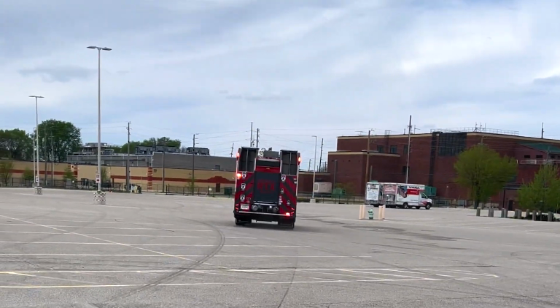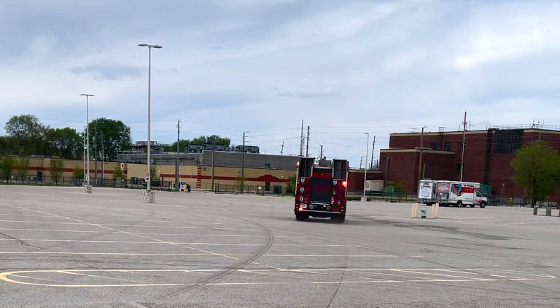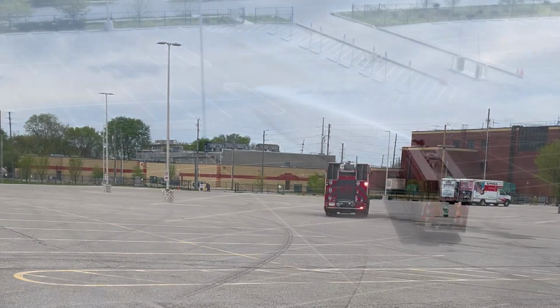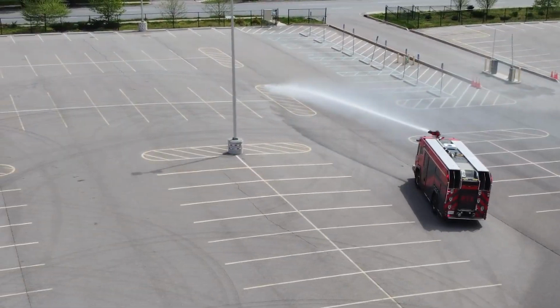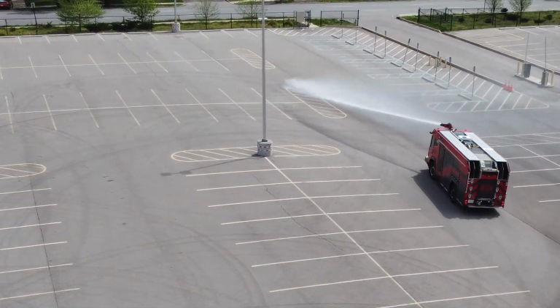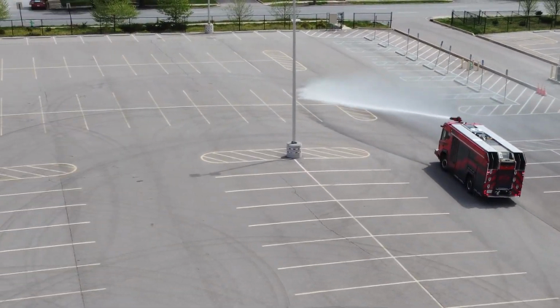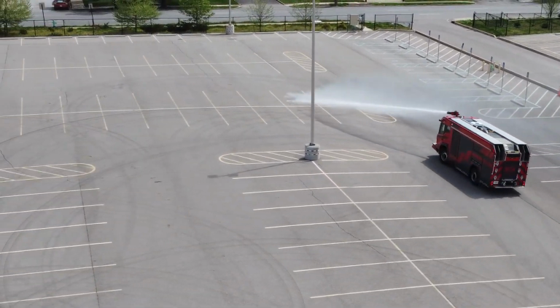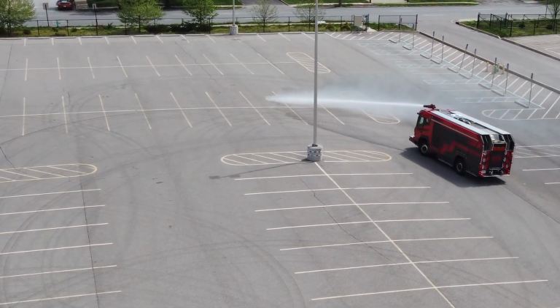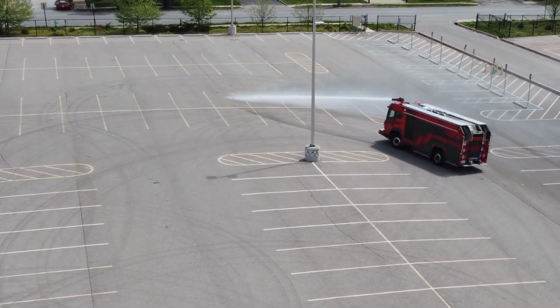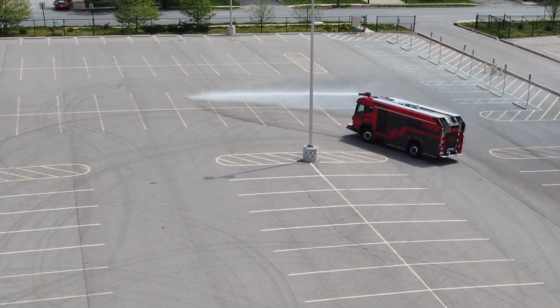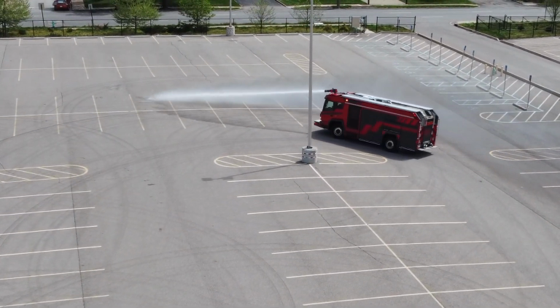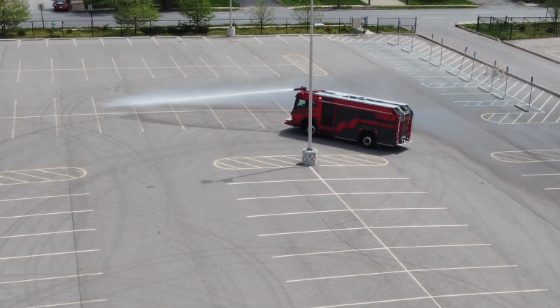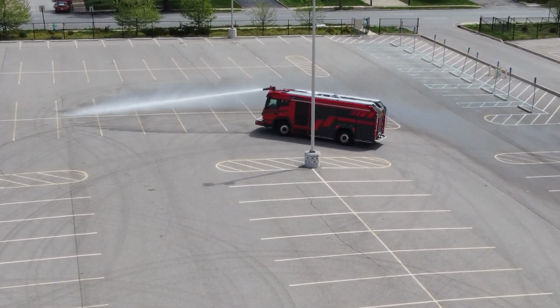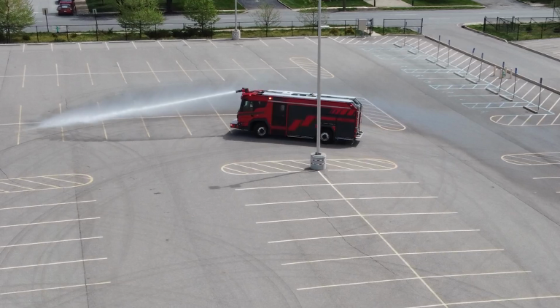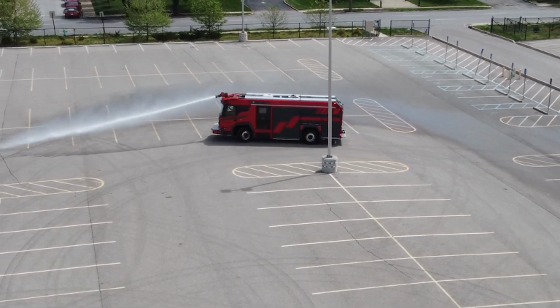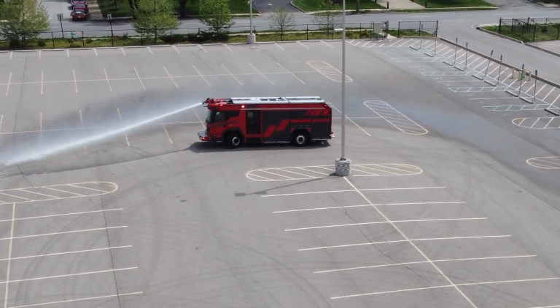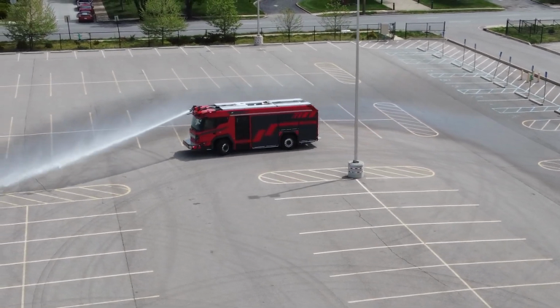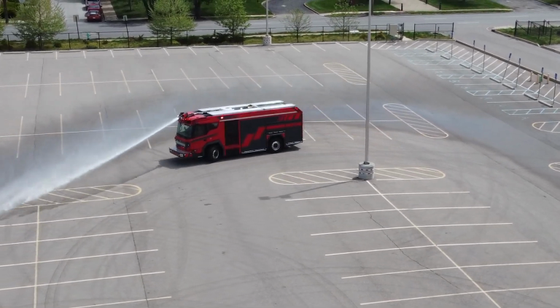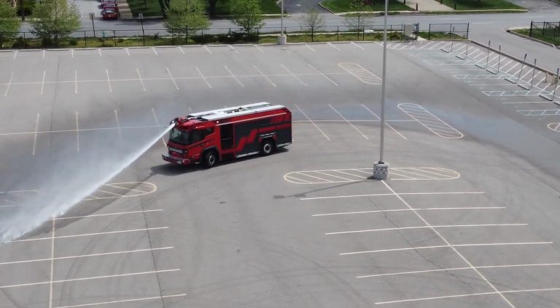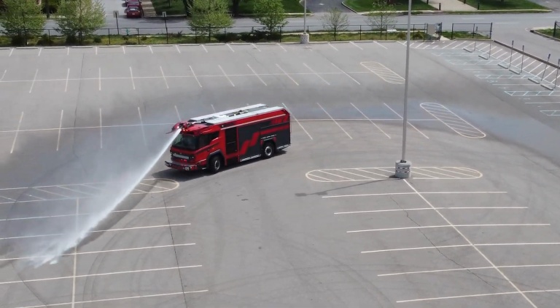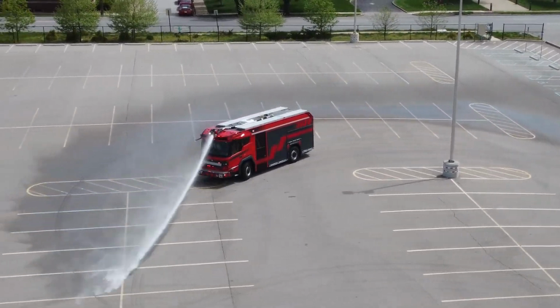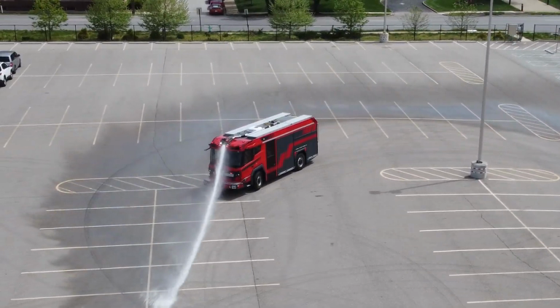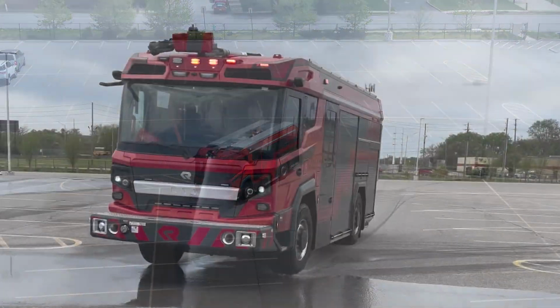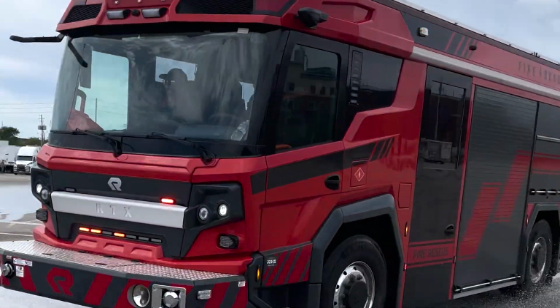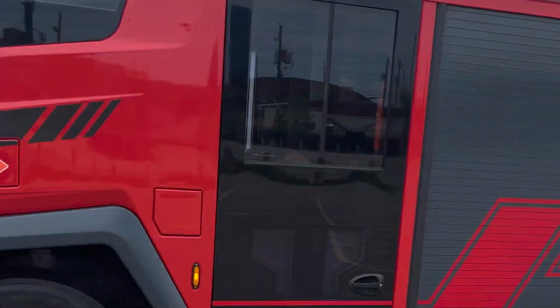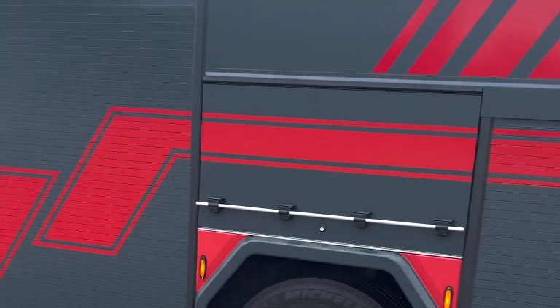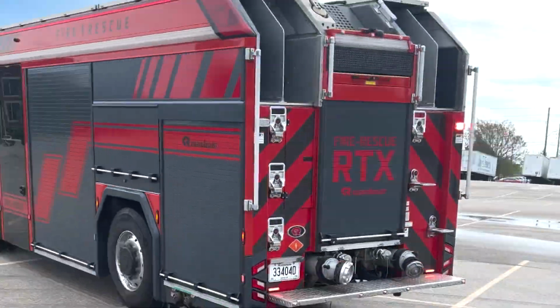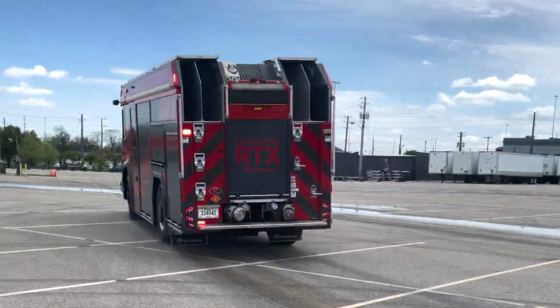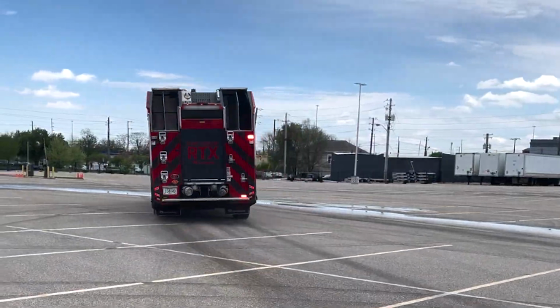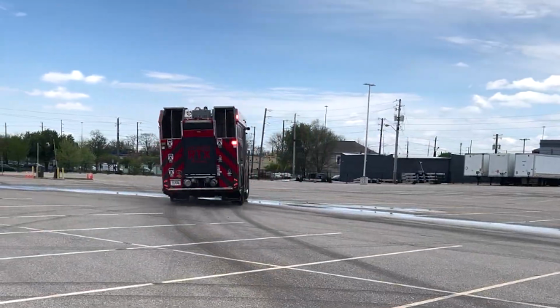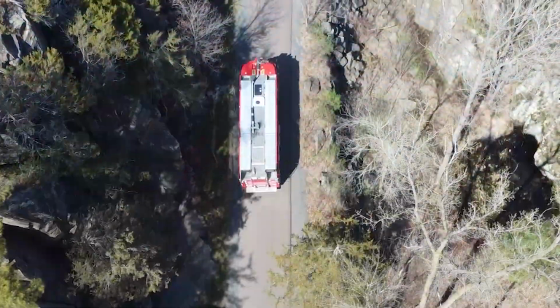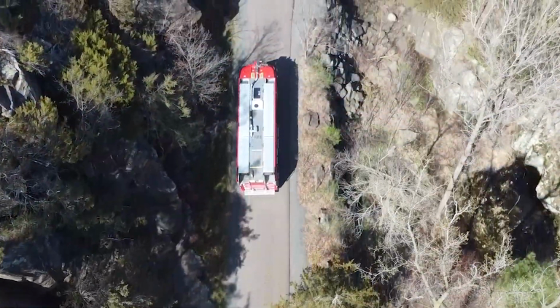One of the things we focused on was making the RTX as compact as possible. For example, the width of the RTX is only 92.5 inches wide. Overall length, depending on the front bumper extension, 28.5 feet.